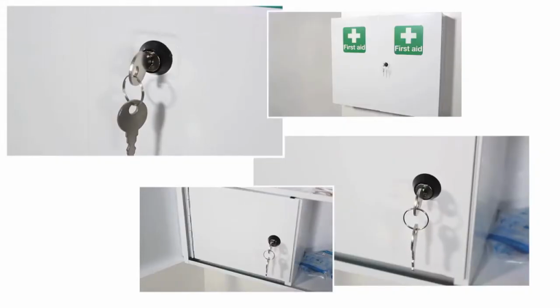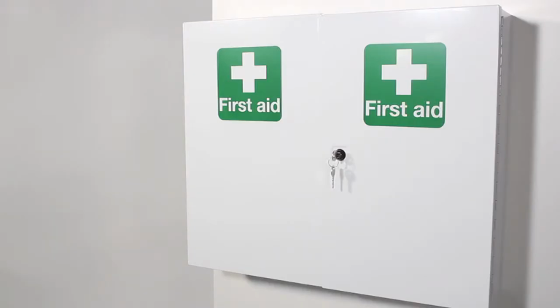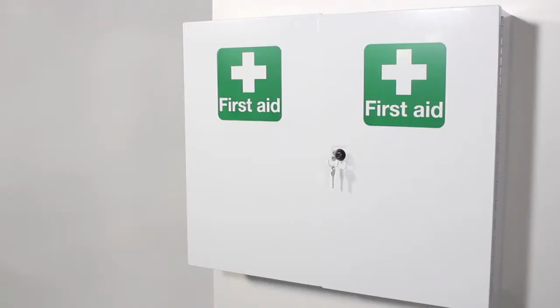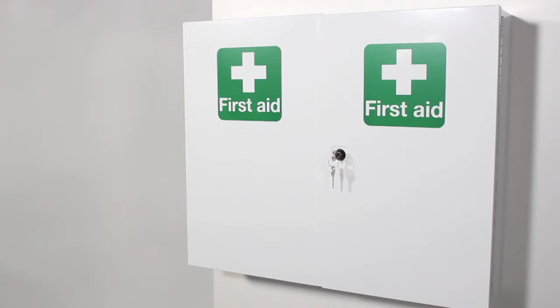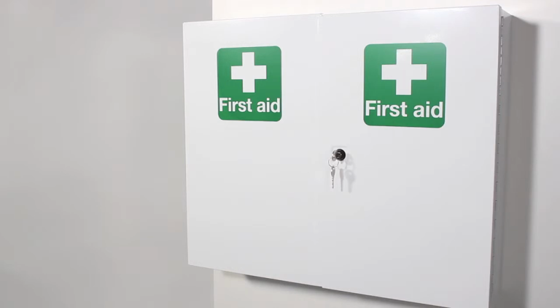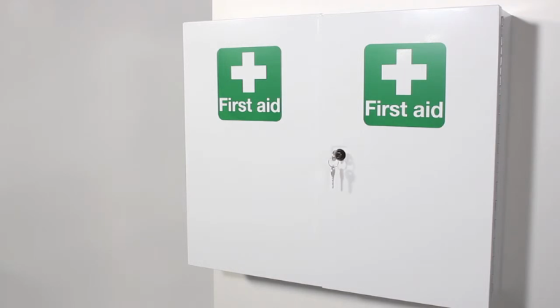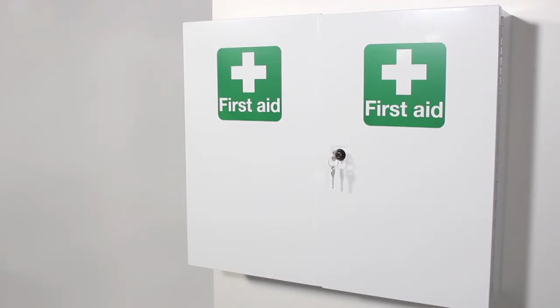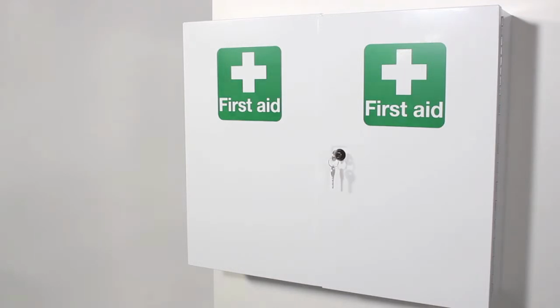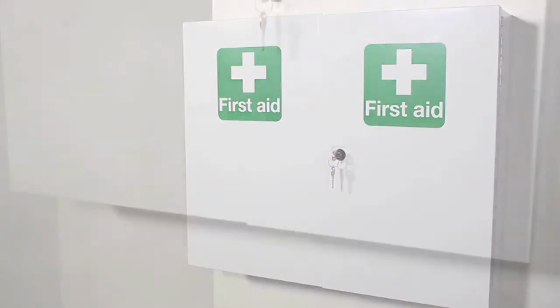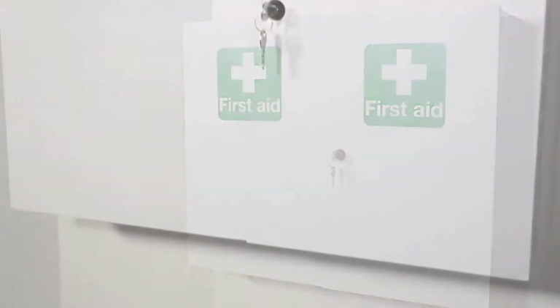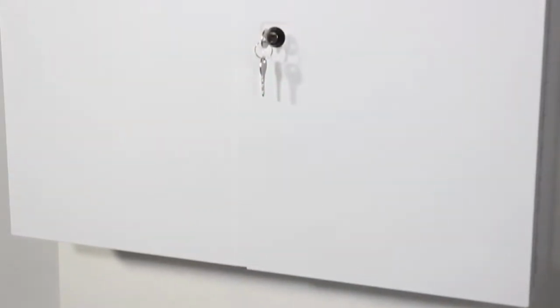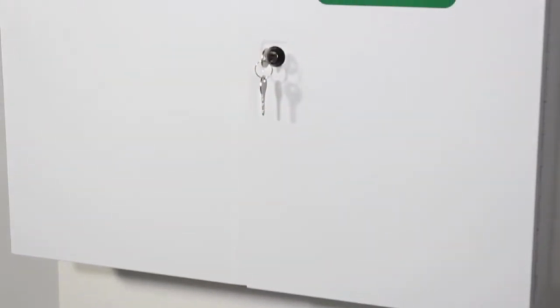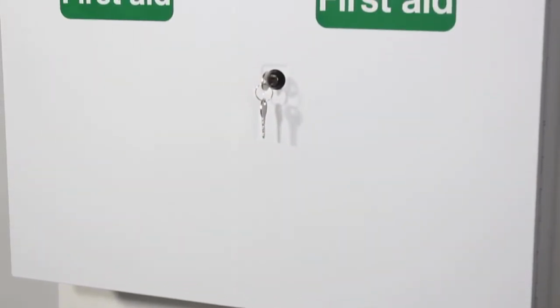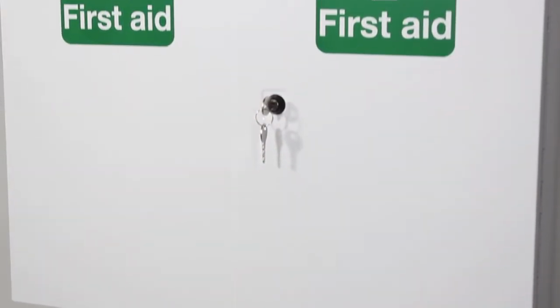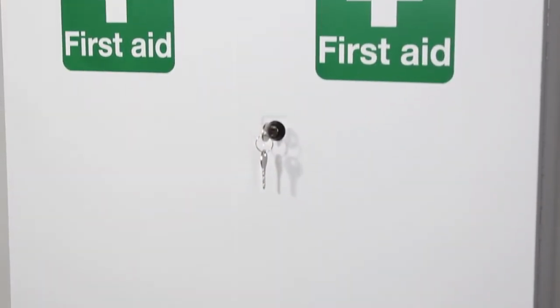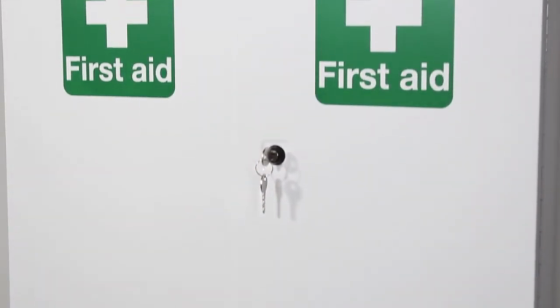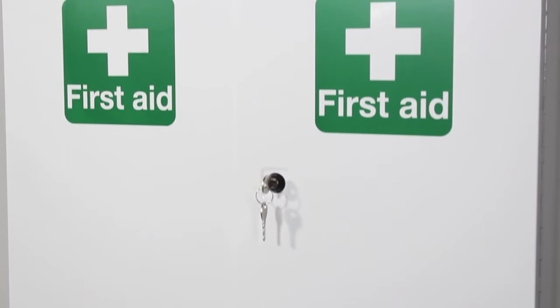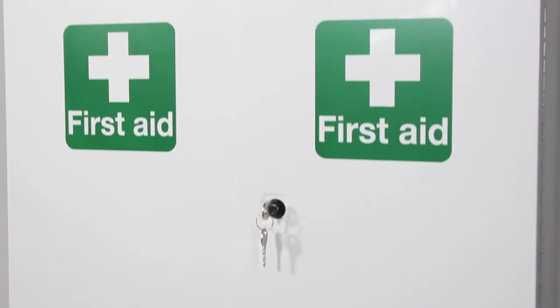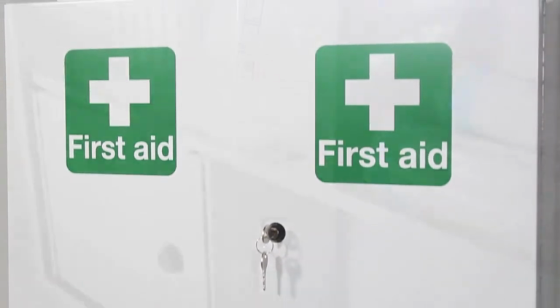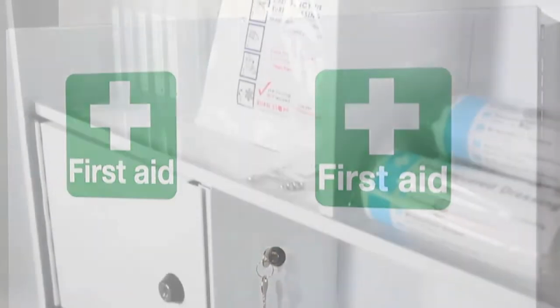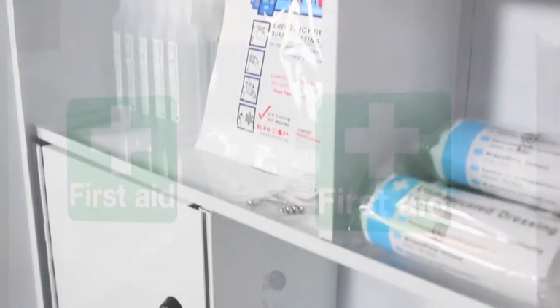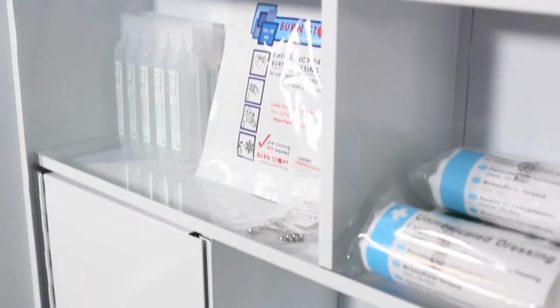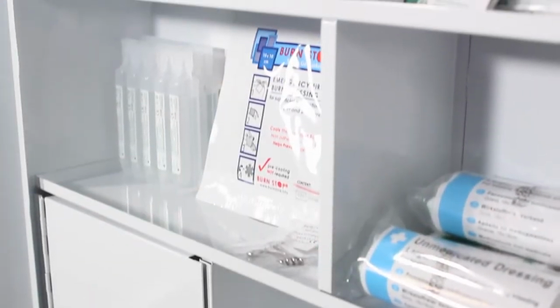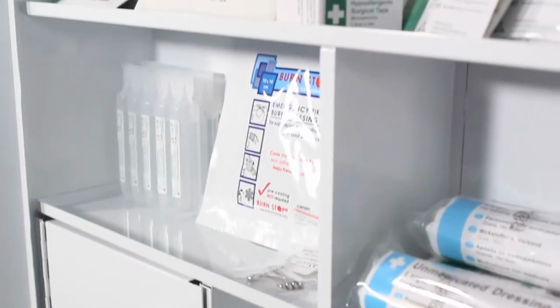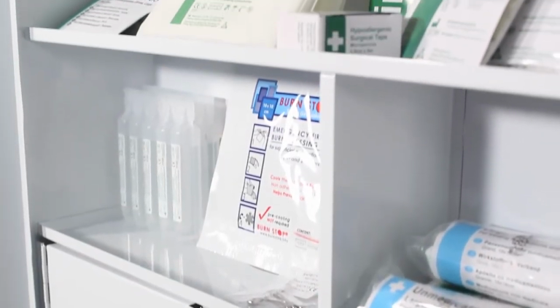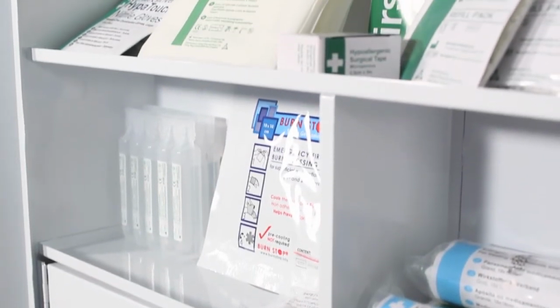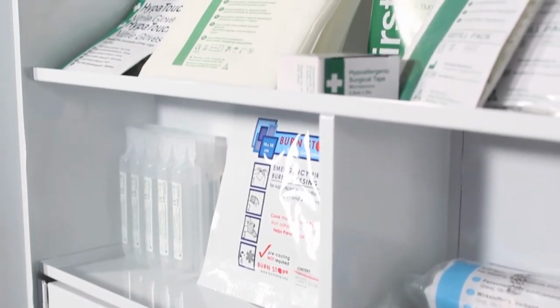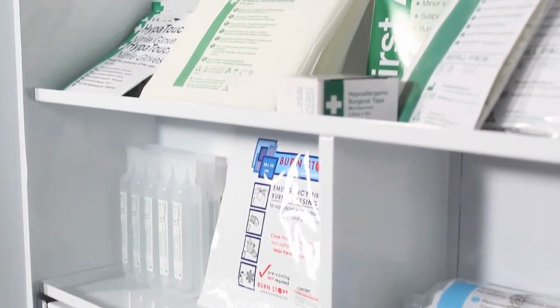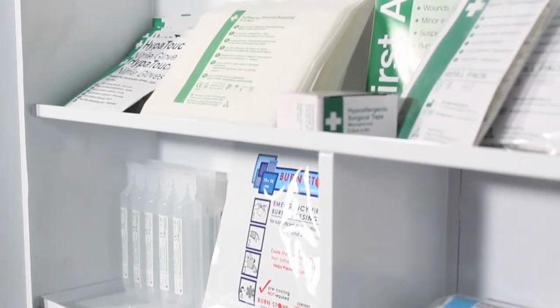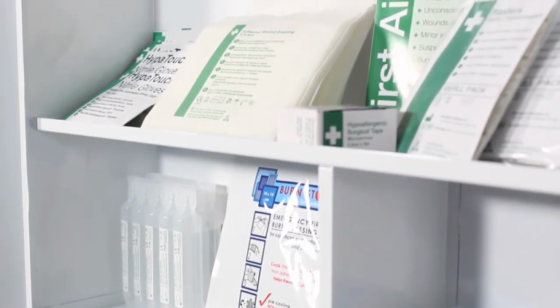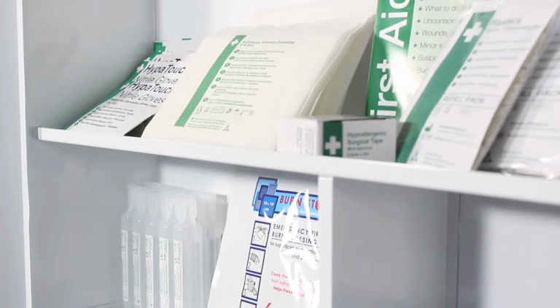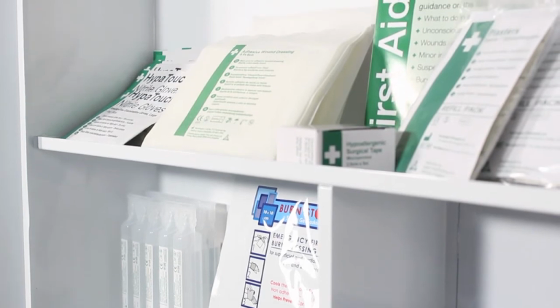First aid cabinets provide a sturdy and lockable fixed location for storing your first aid equipment. Cabinets provide suitable storage for larger quantities of first aid supplies for high risk environments.